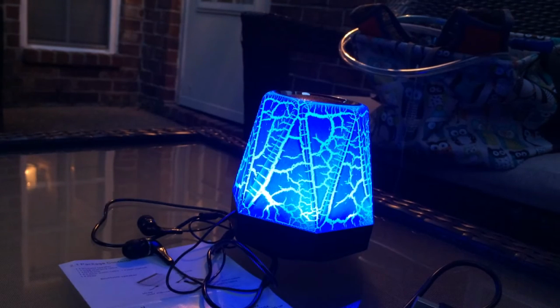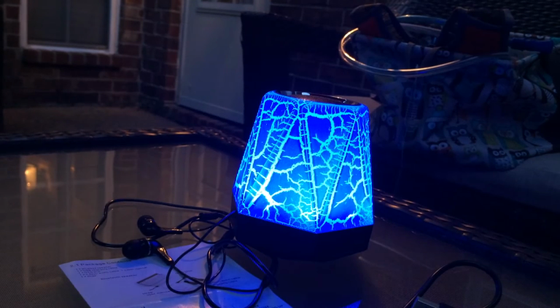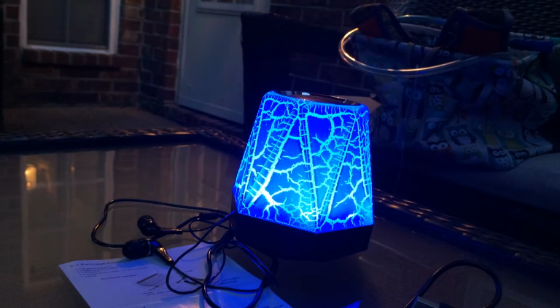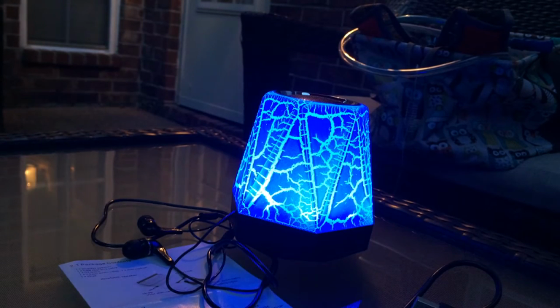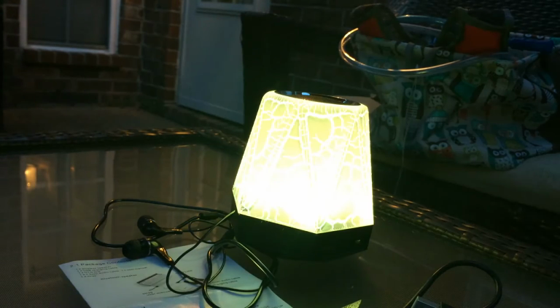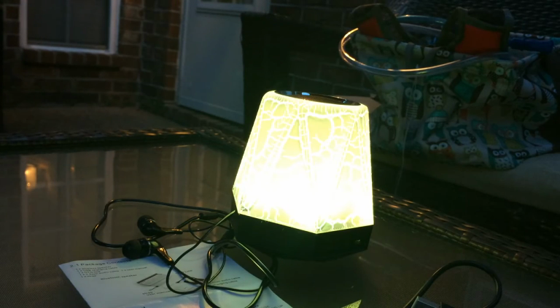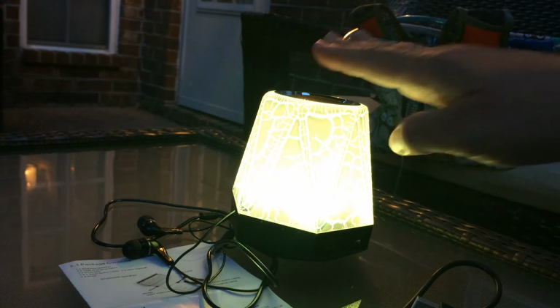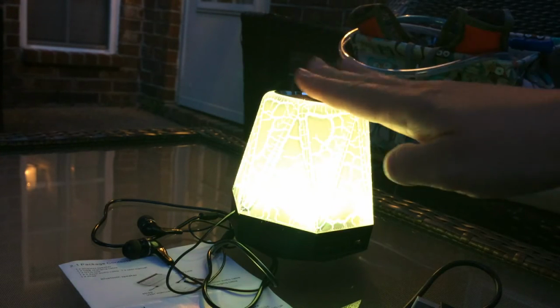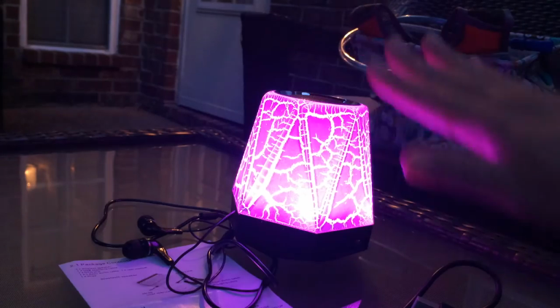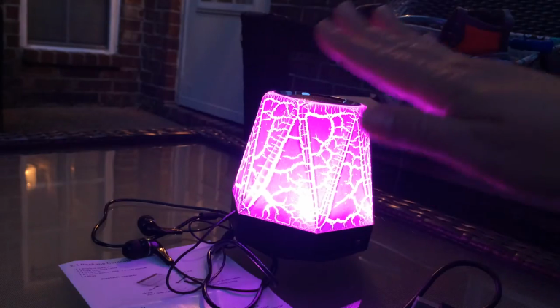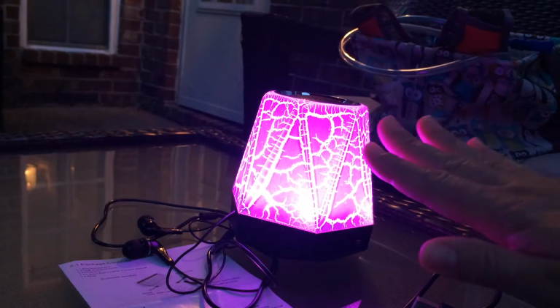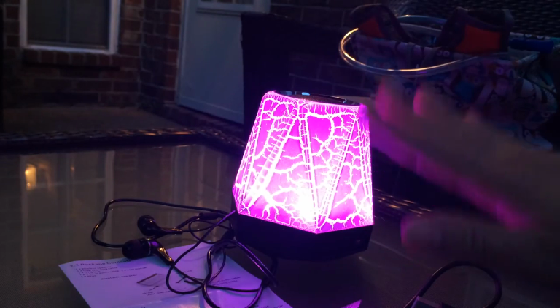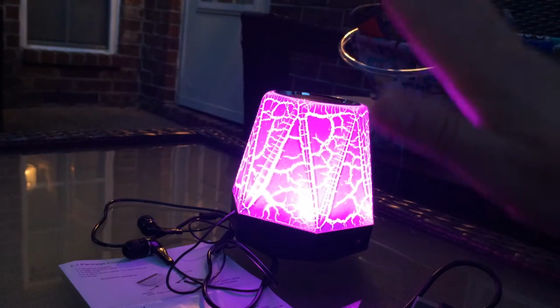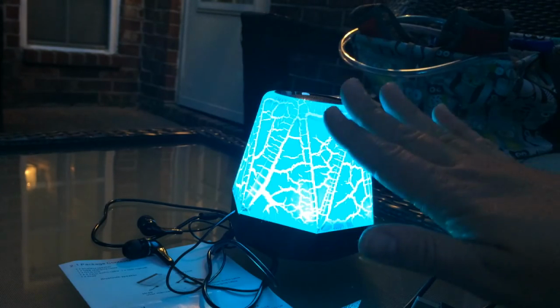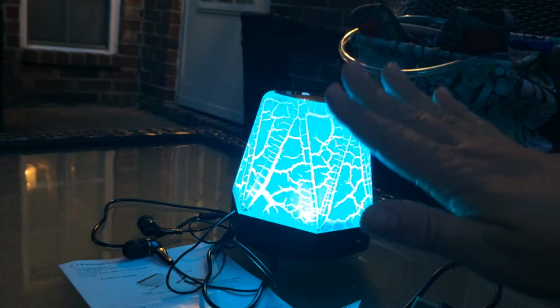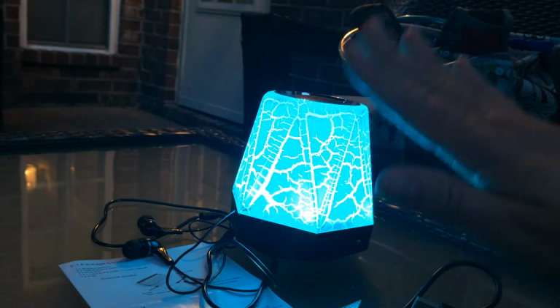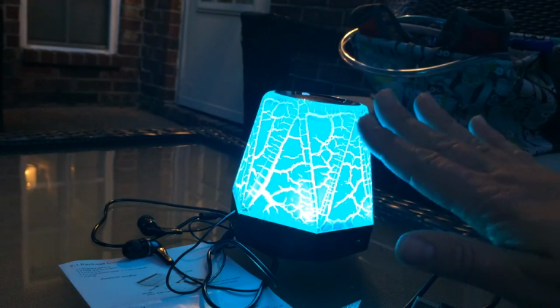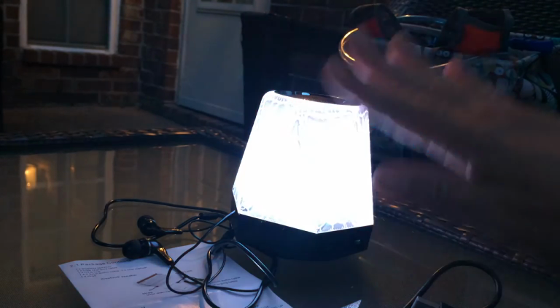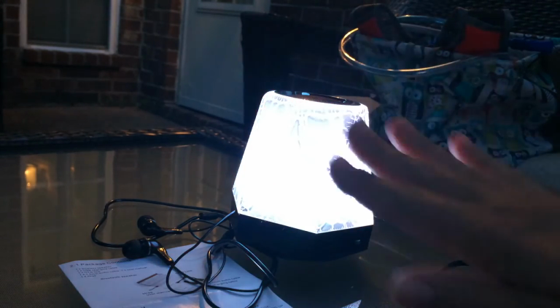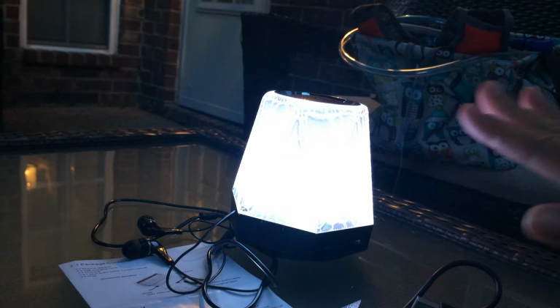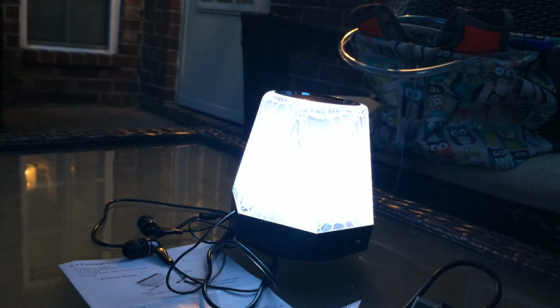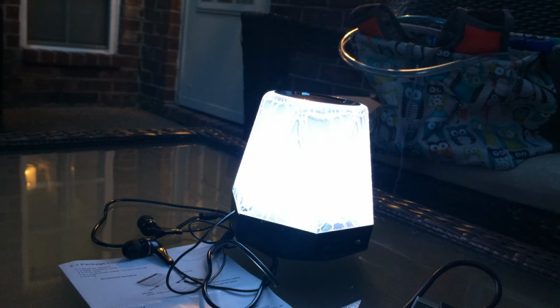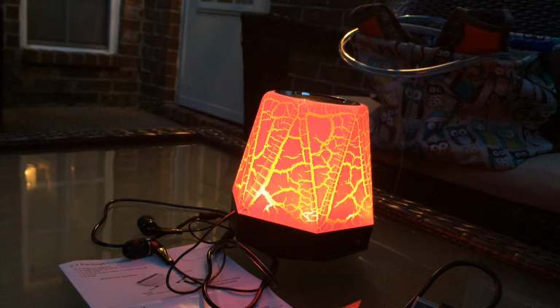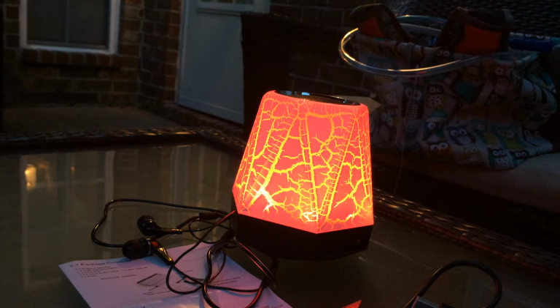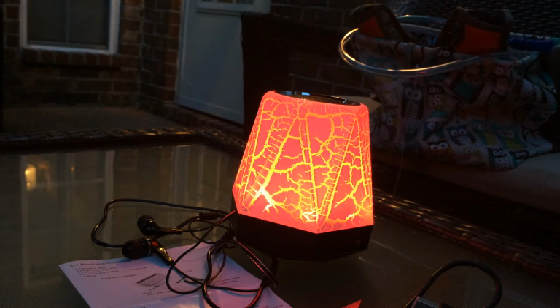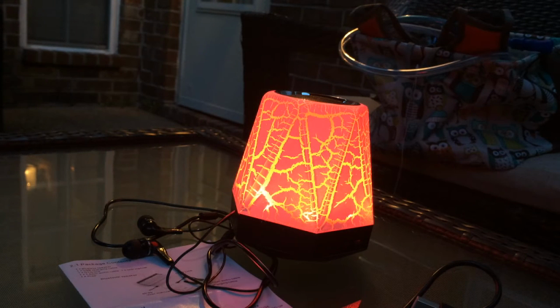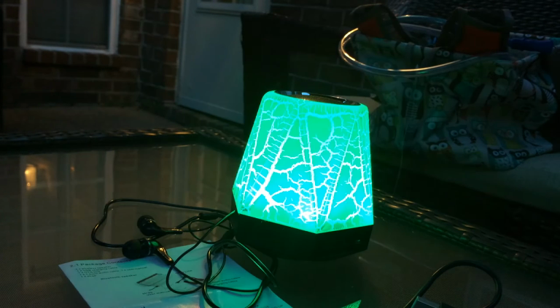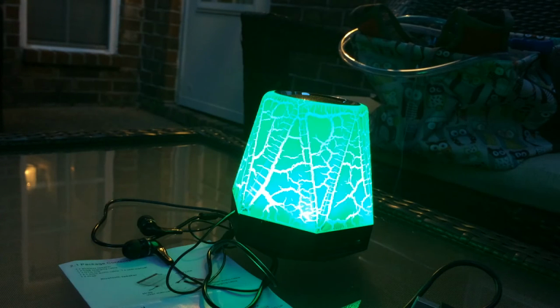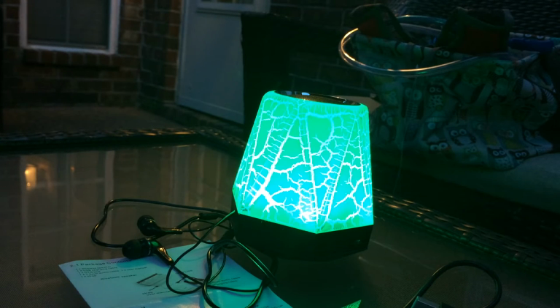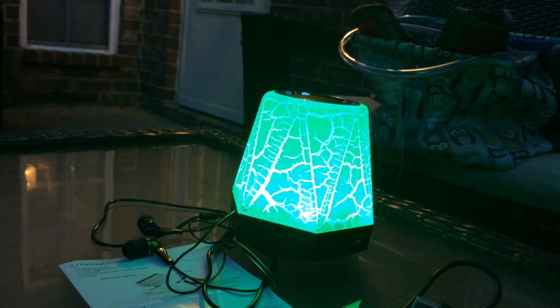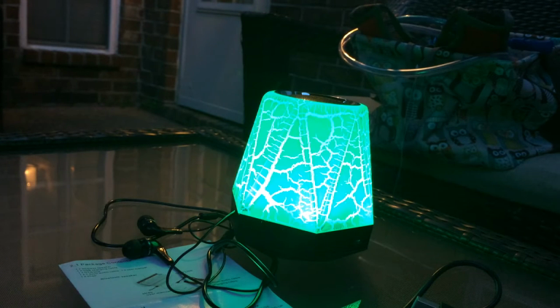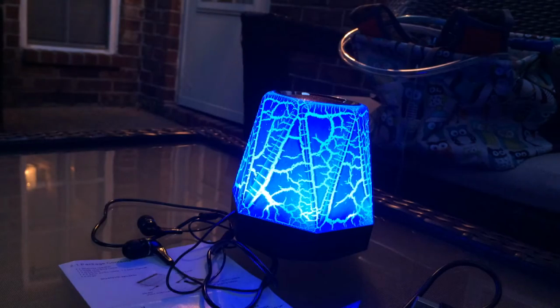It's dual purpose — both with lights. You can have it flashing going through all the colors, or keep it on one solid light so it does not cycle through all the lights. It just stays on one light, so that is really handy.